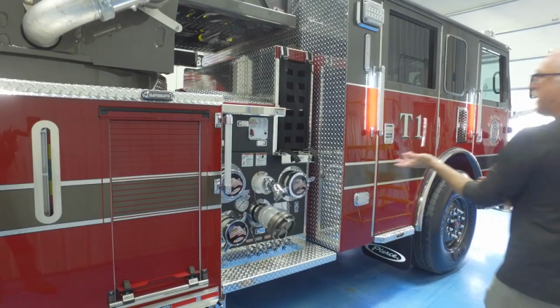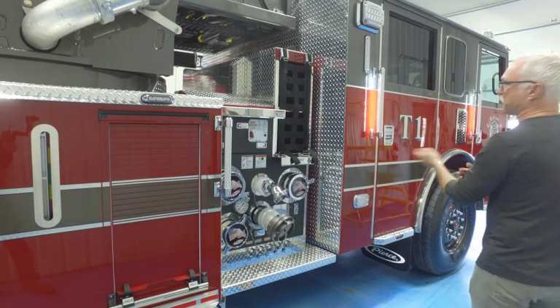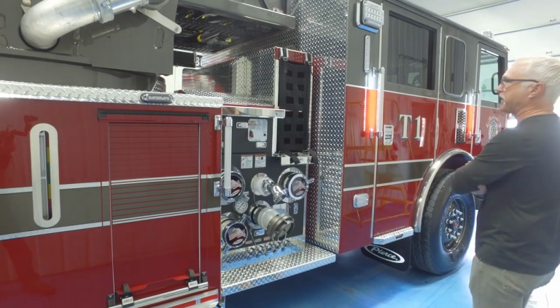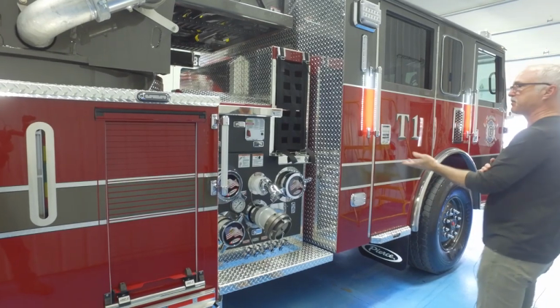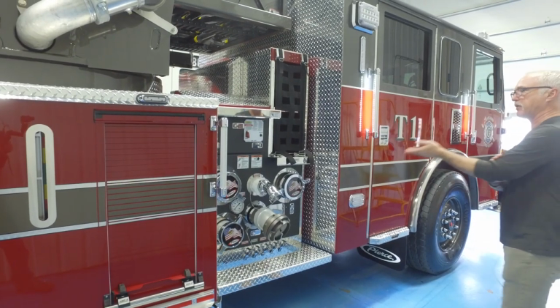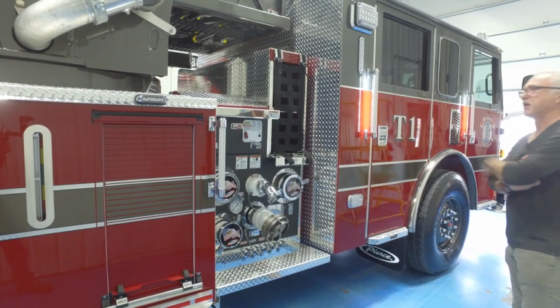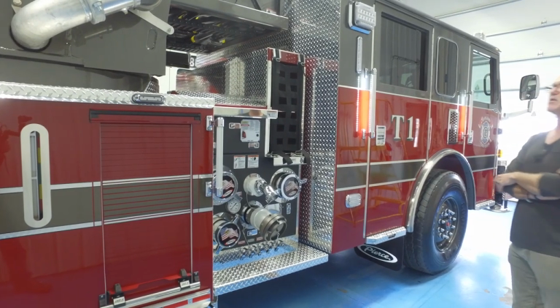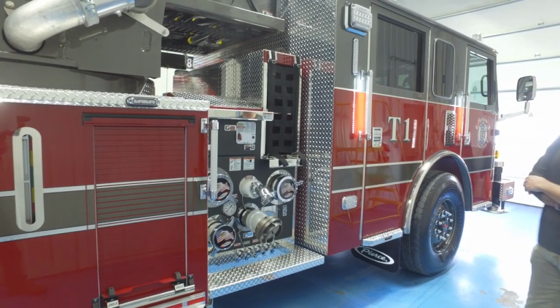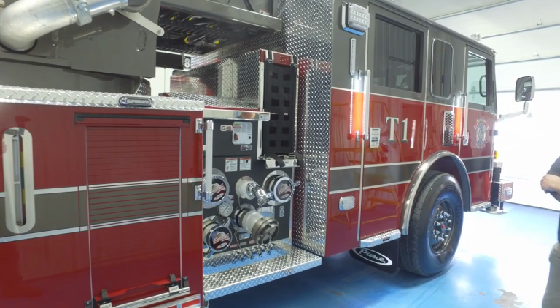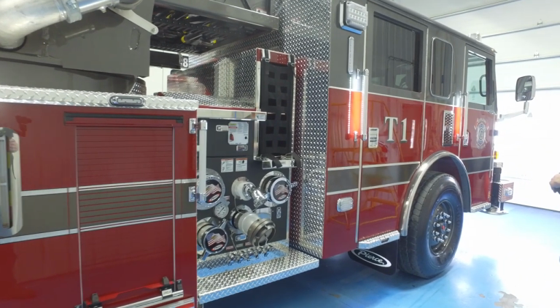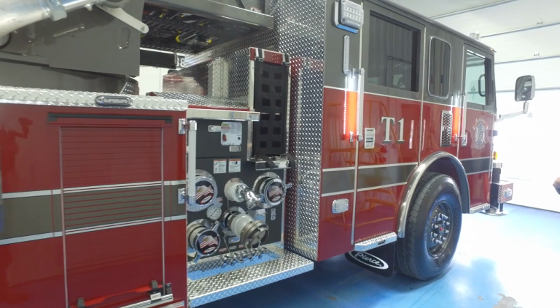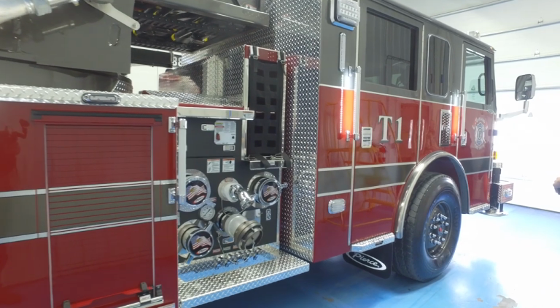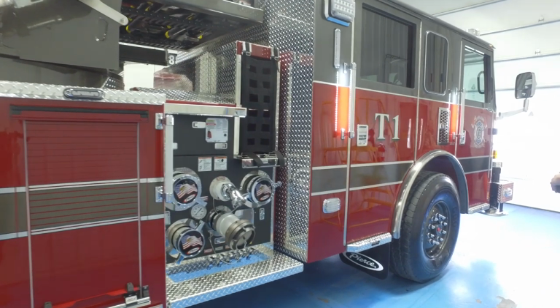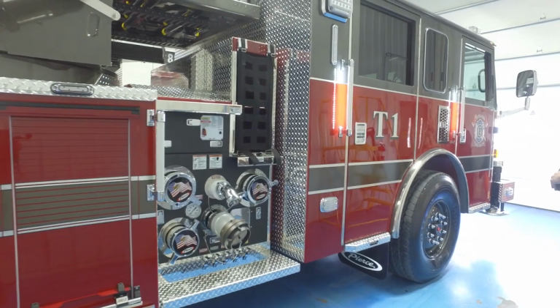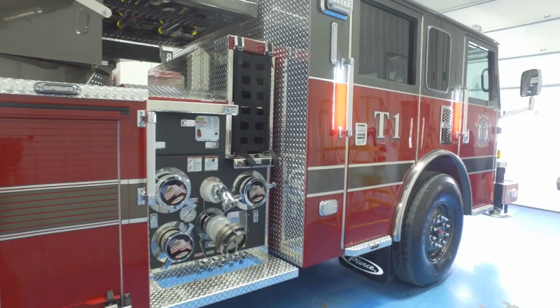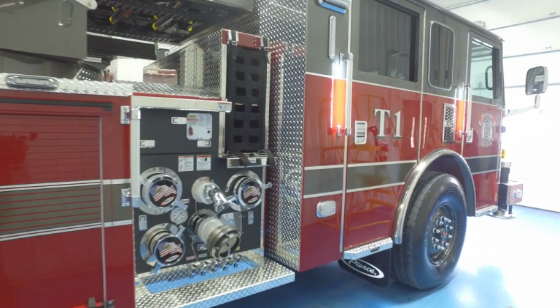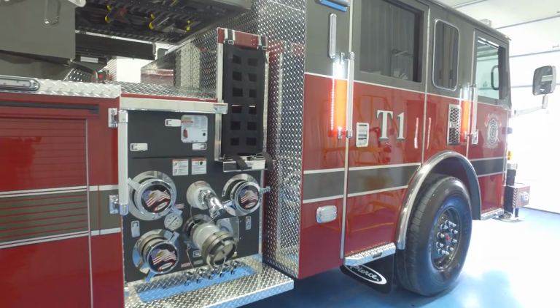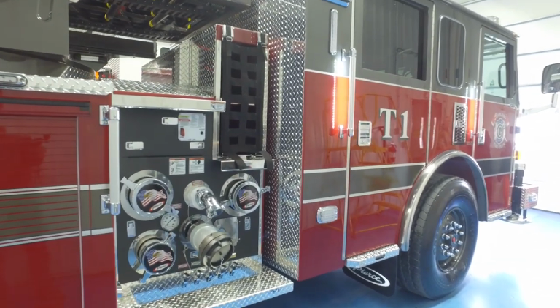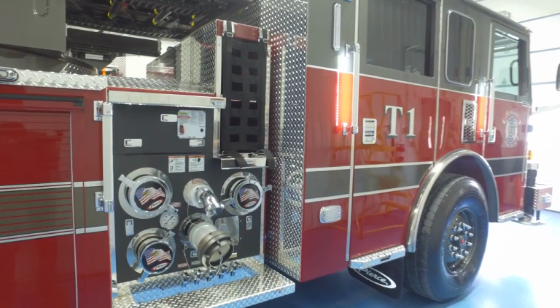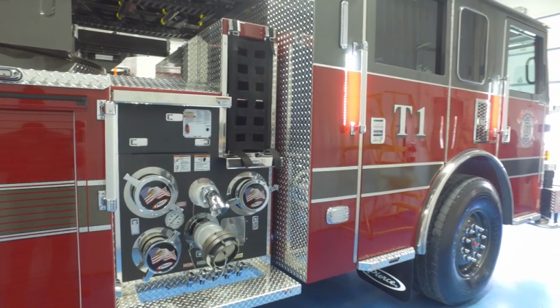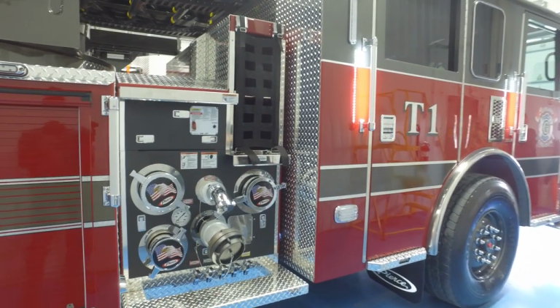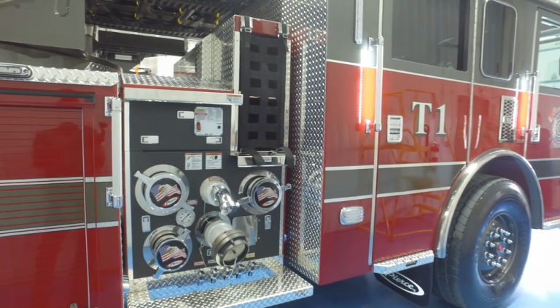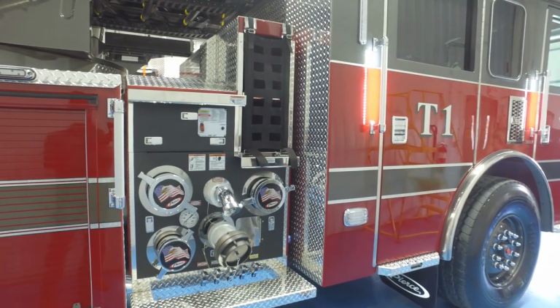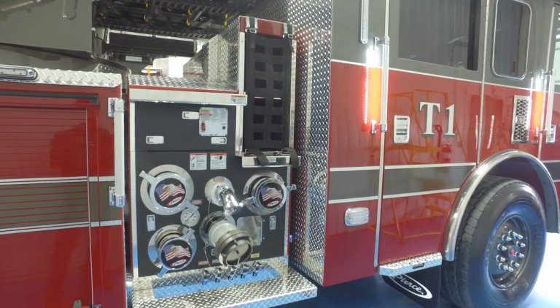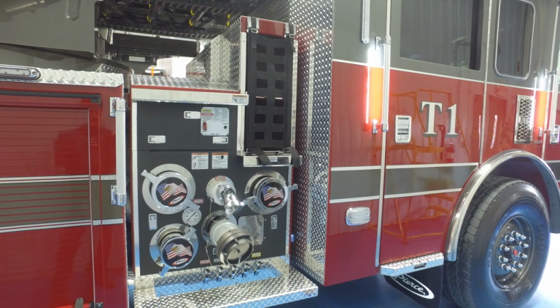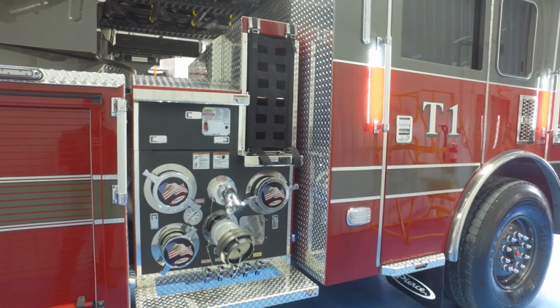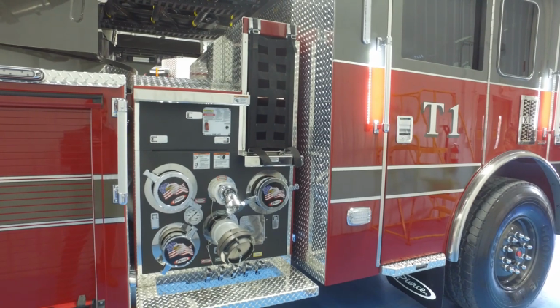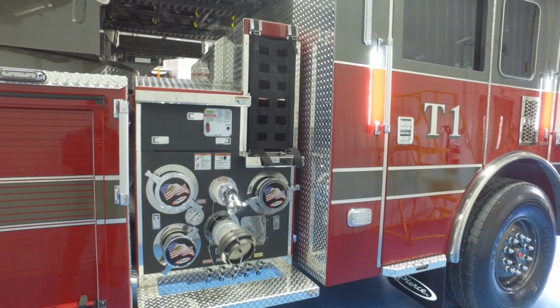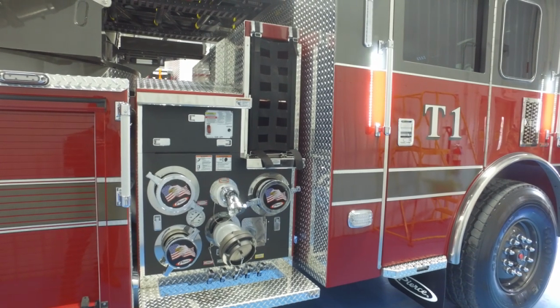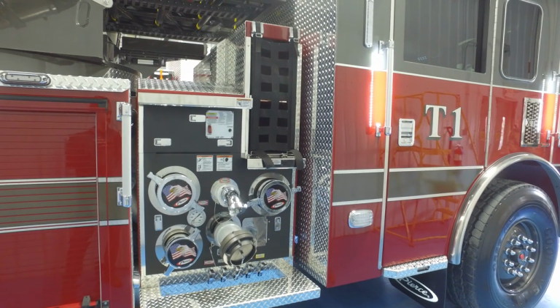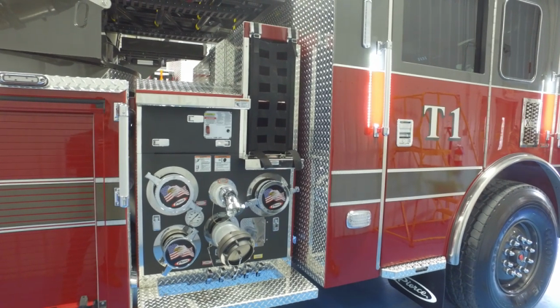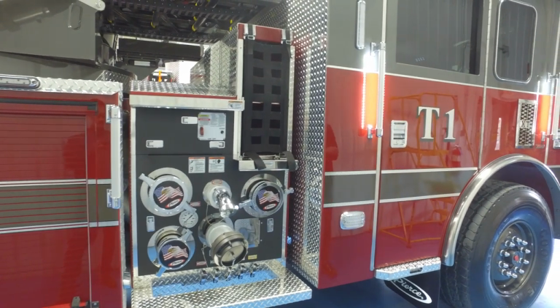As we come back through this part to the pump panel on this side, you have all your intakes and discharges for the main lines coming in, and then we're back to the cab.